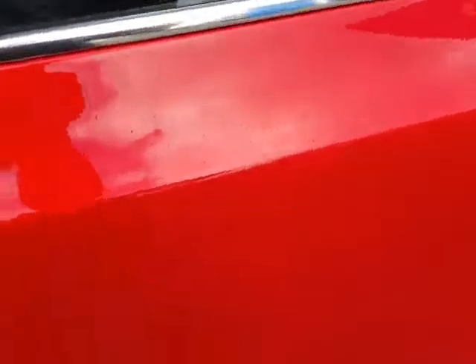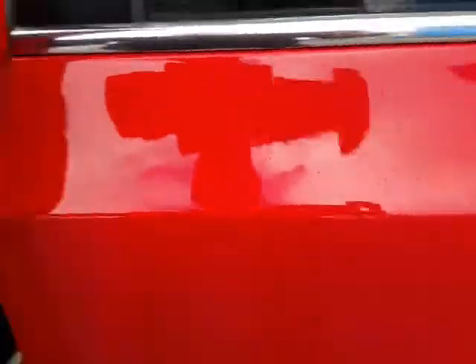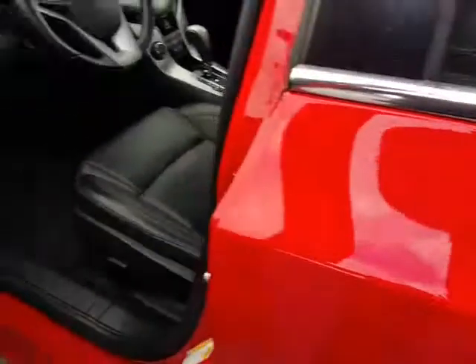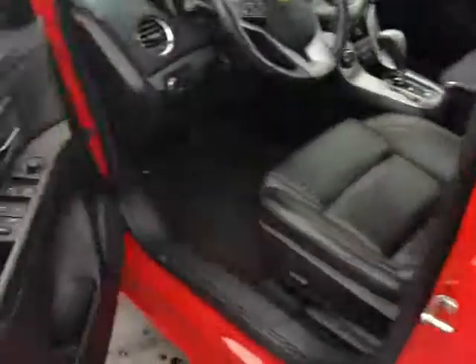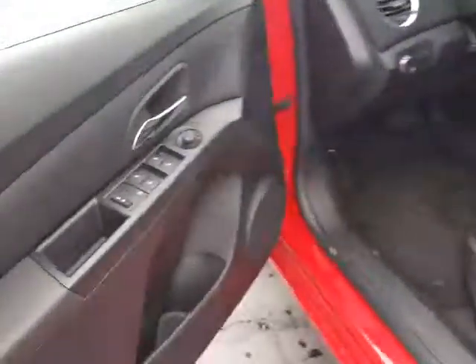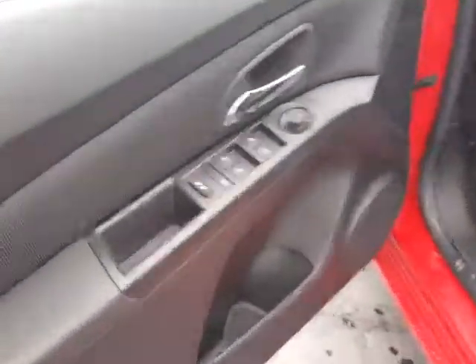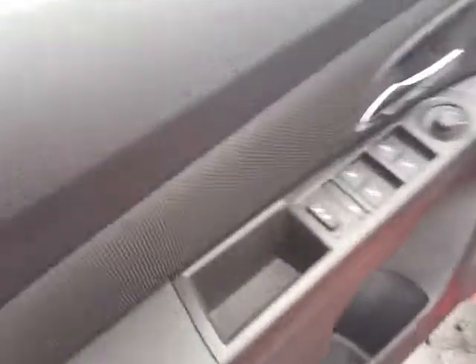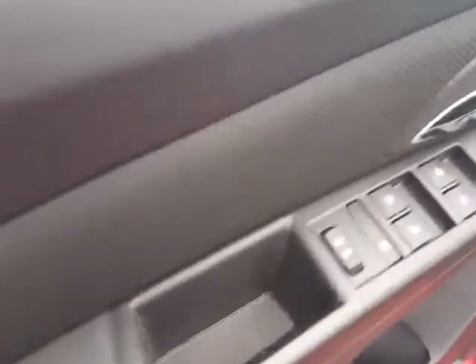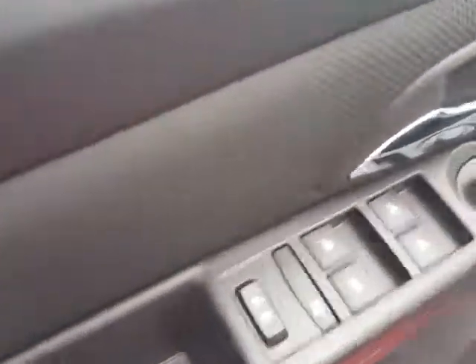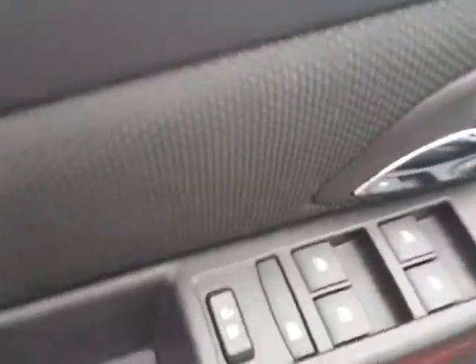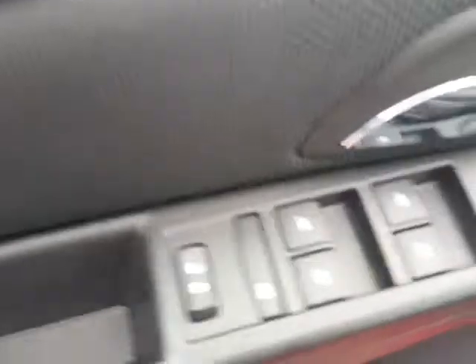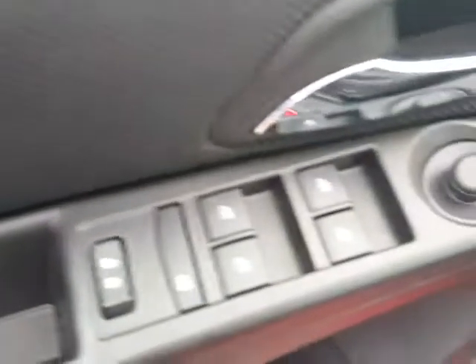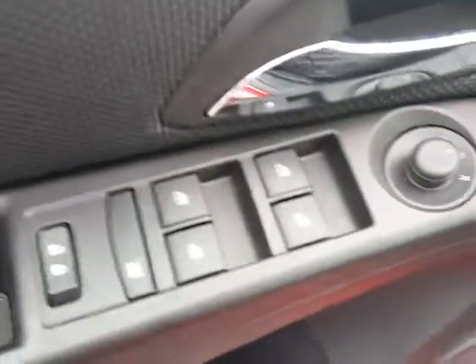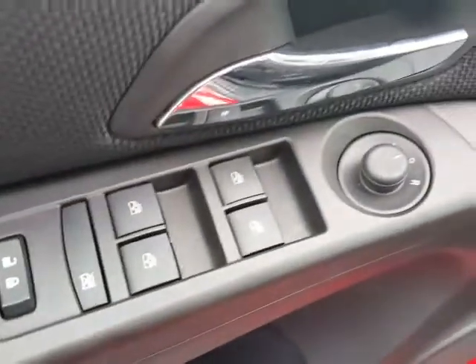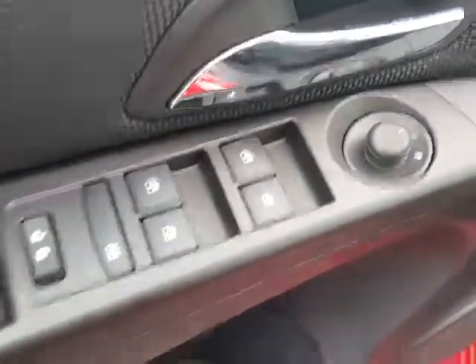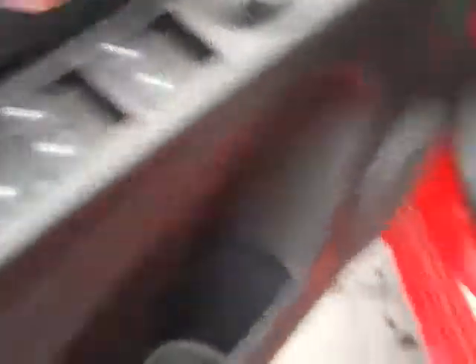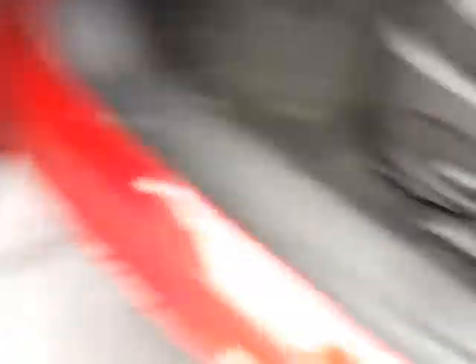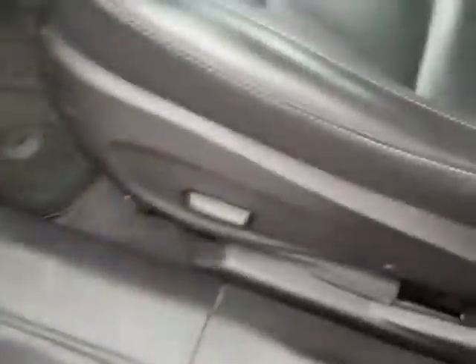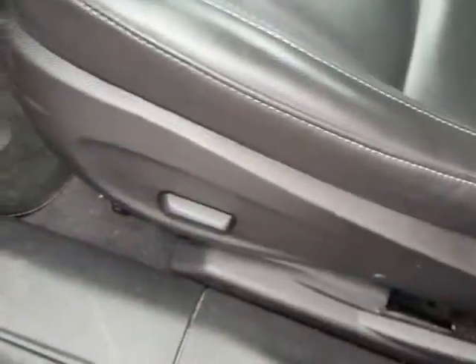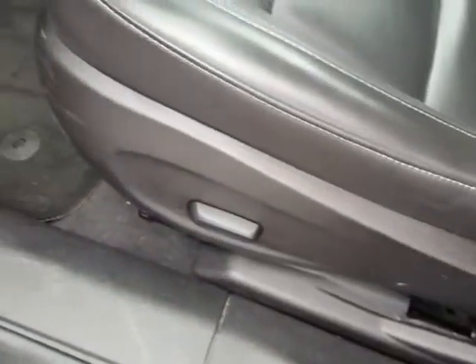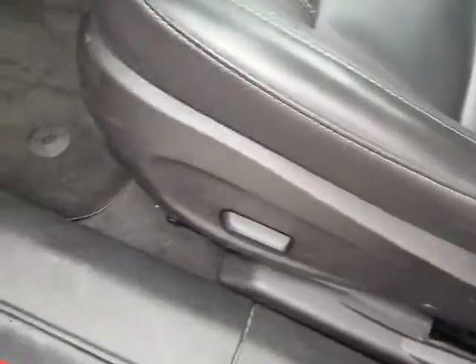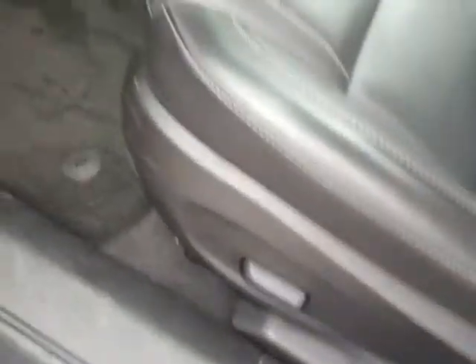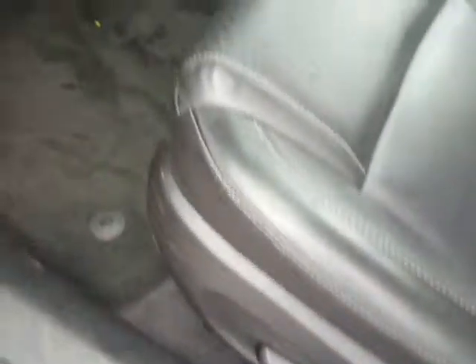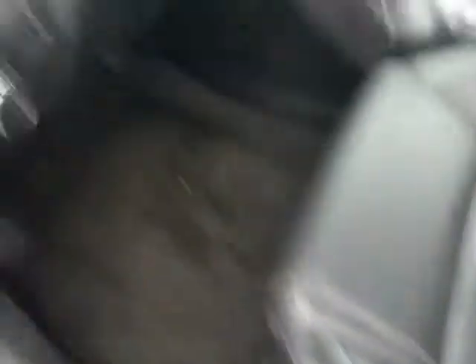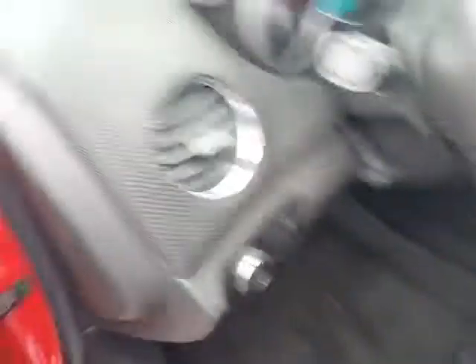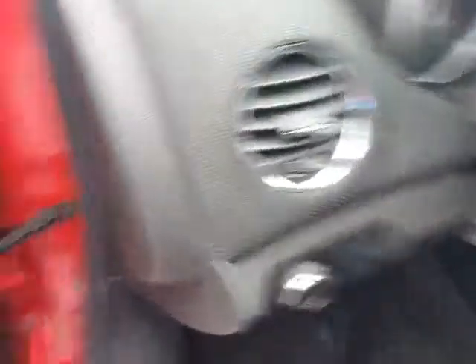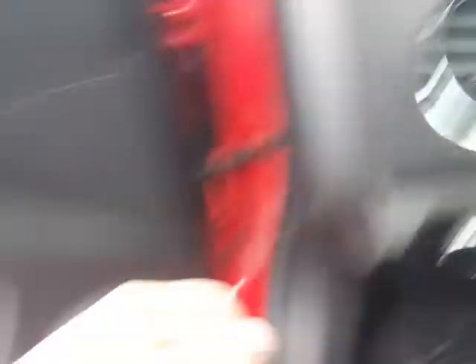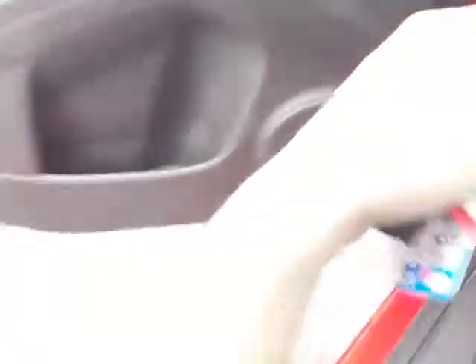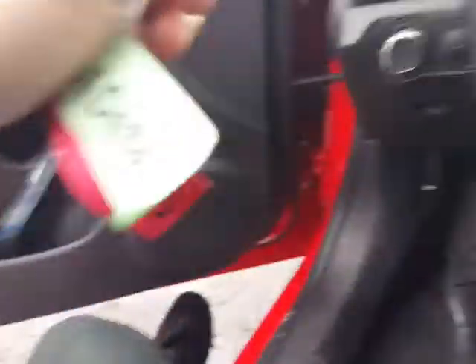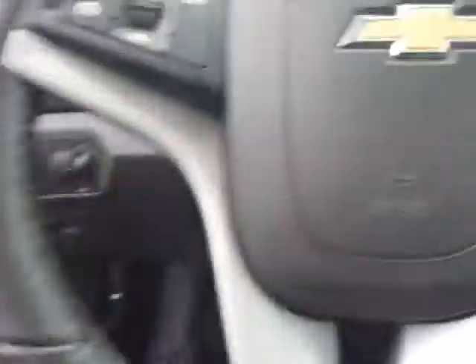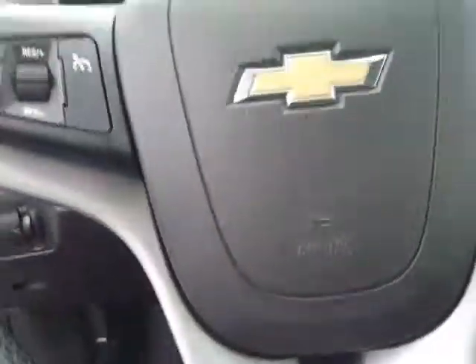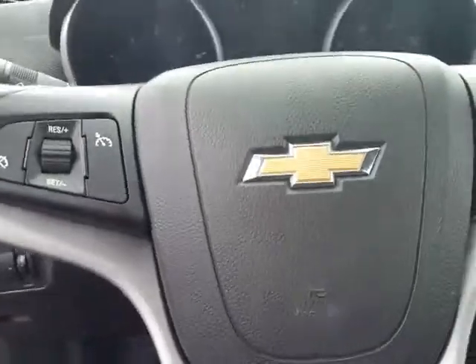Take a look on the inside. Automatic door locks, windows and mirror control right here, and down below is our automatic seat control.